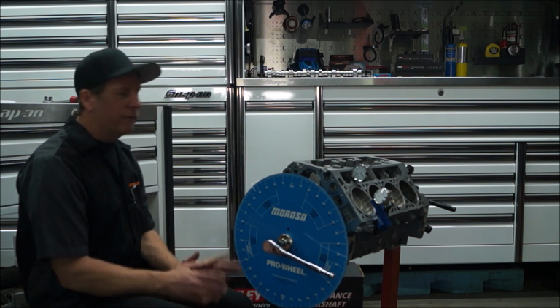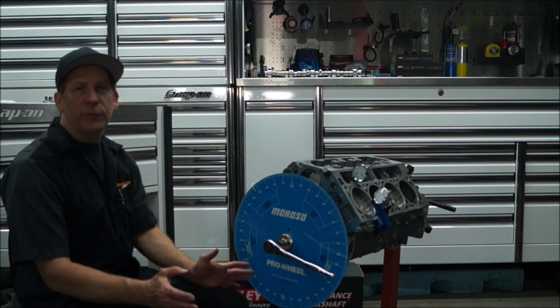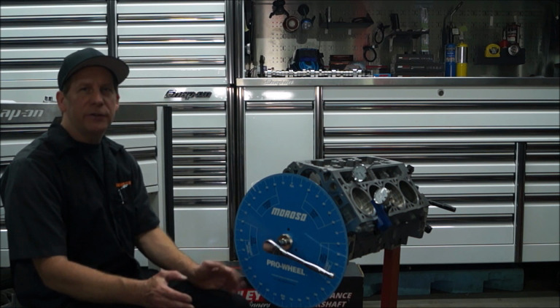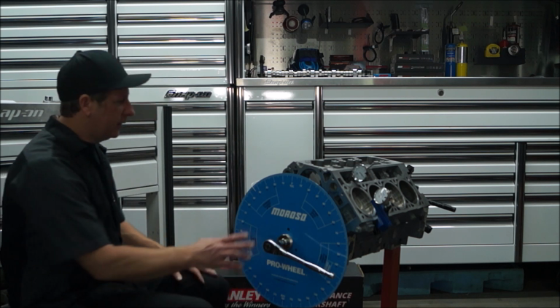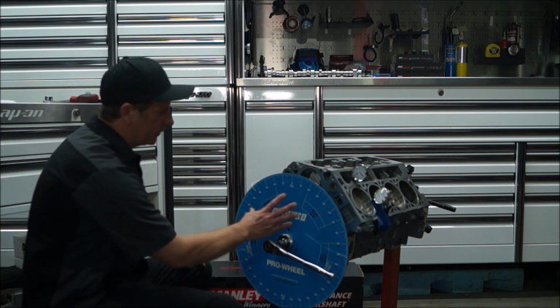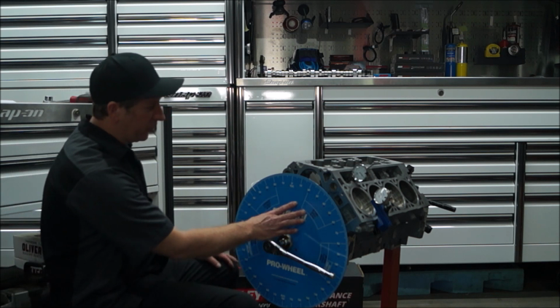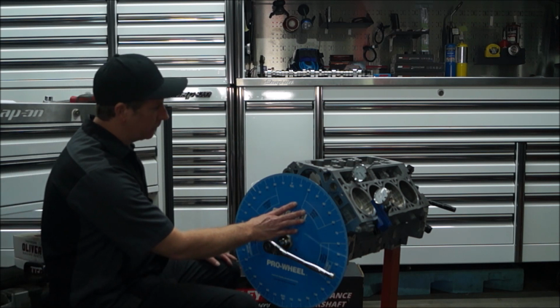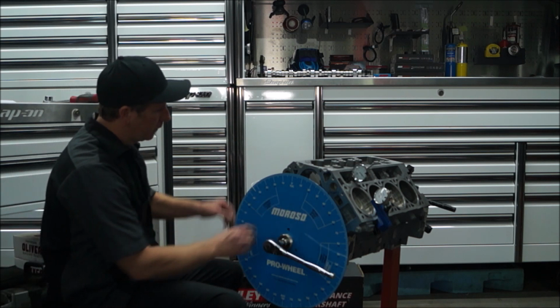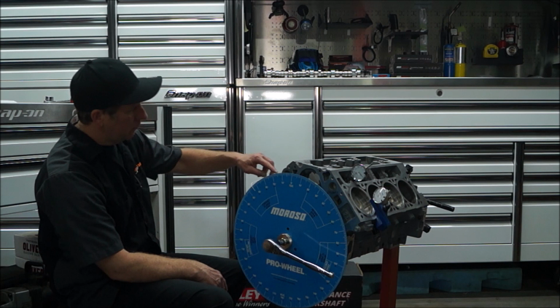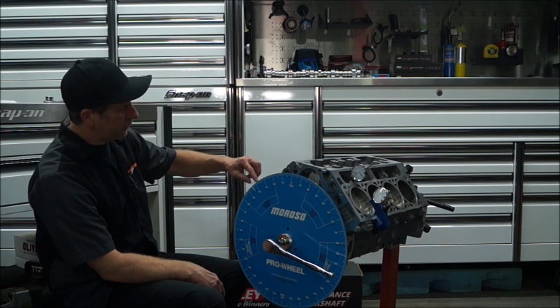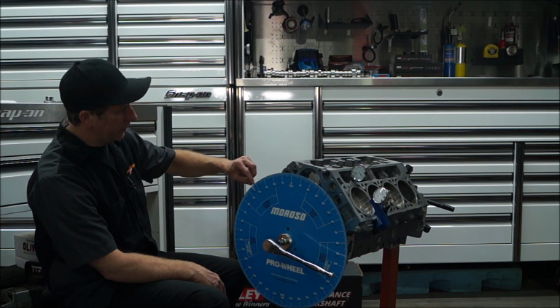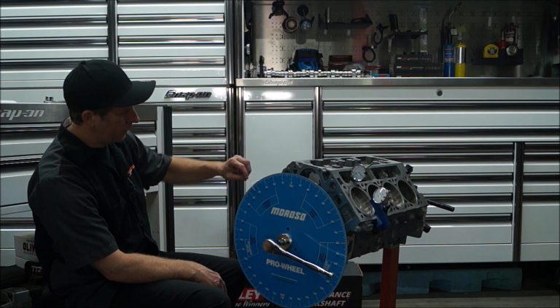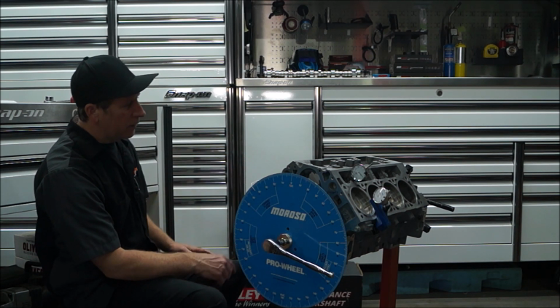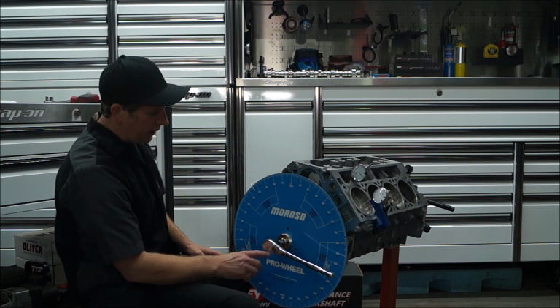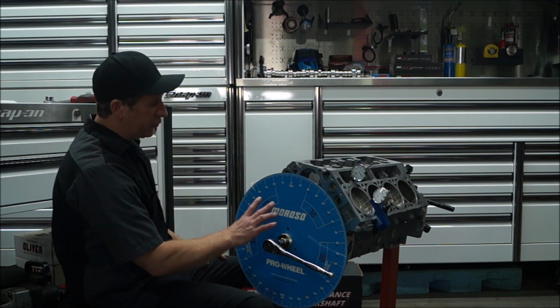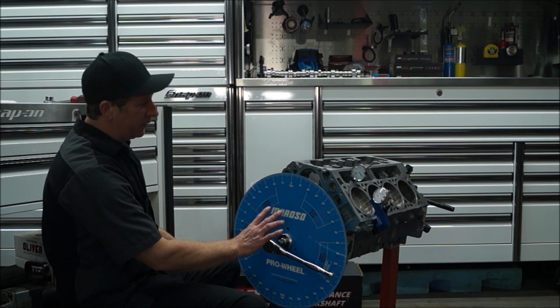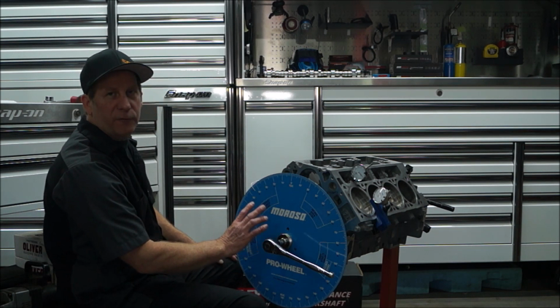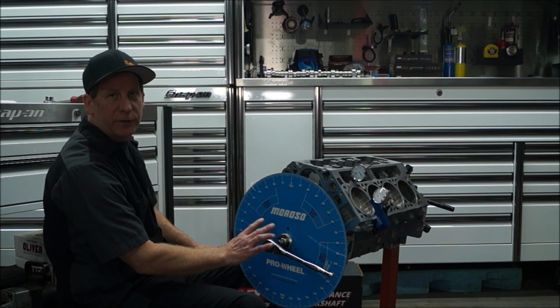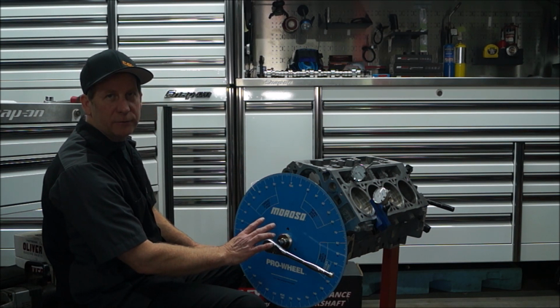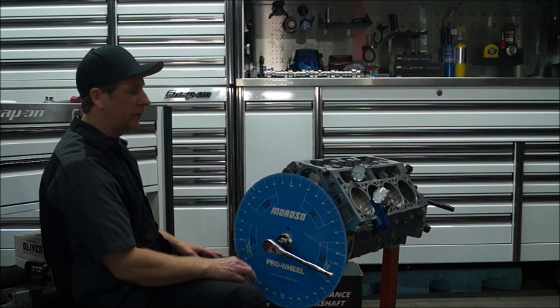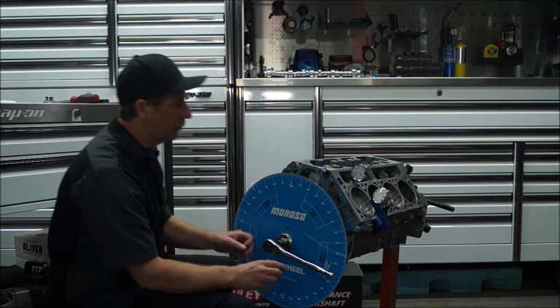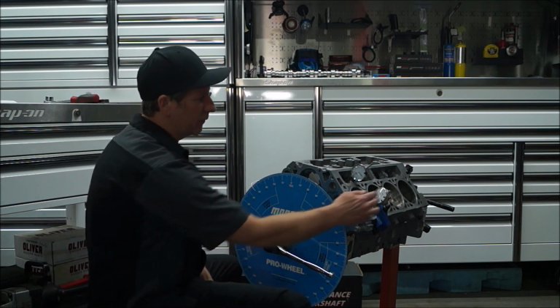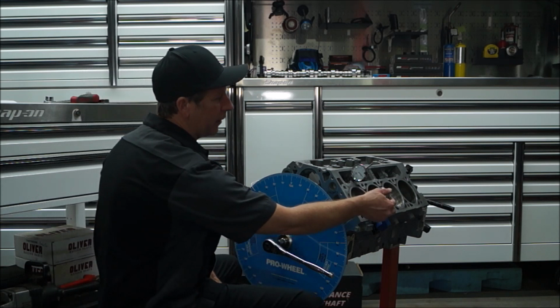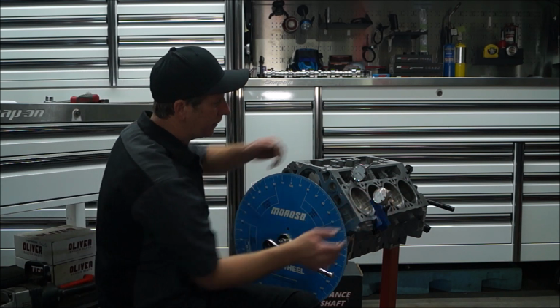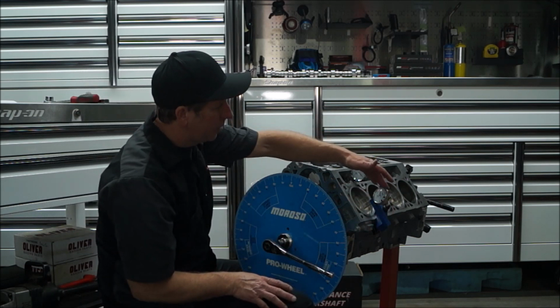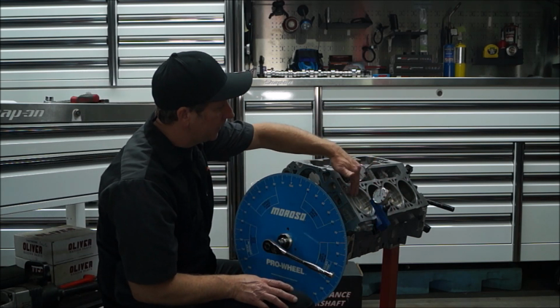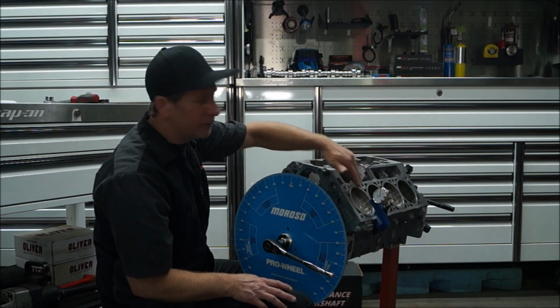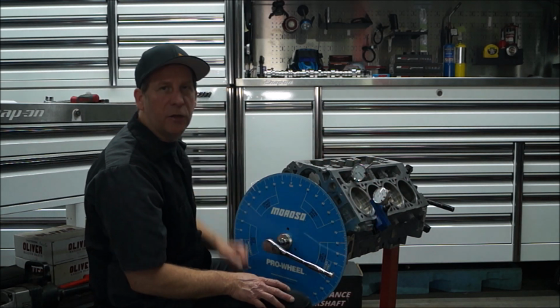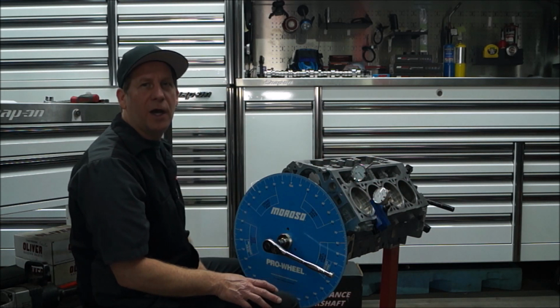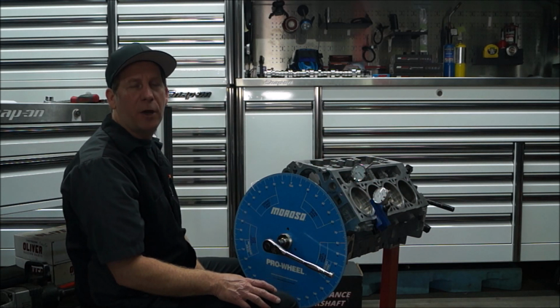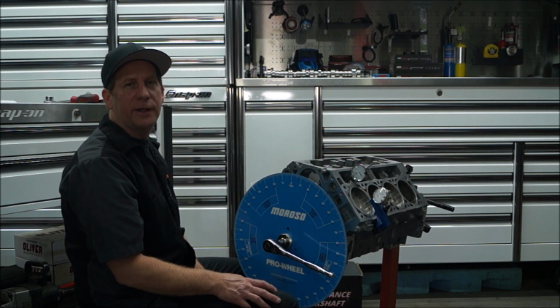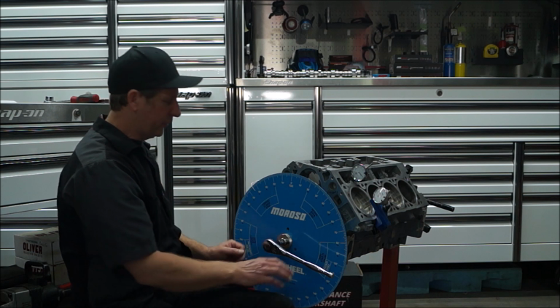First thing we need to do is get the degree wheel on, put your piece of coat hanger, and we are going to try to set this up for top dead center. We are going to have a dial indicator, and we are going to get that piston as close to the top as we possibly can on zero.